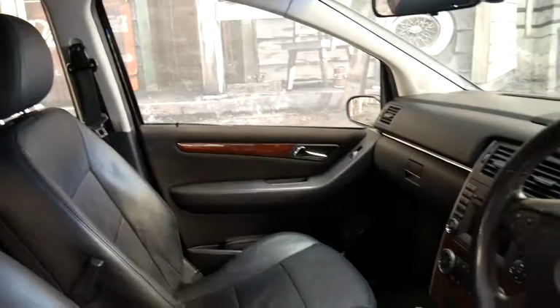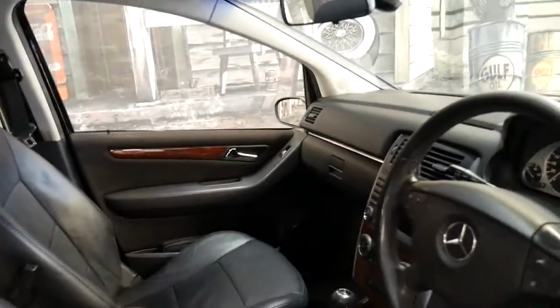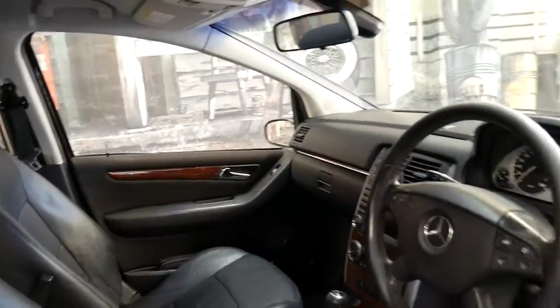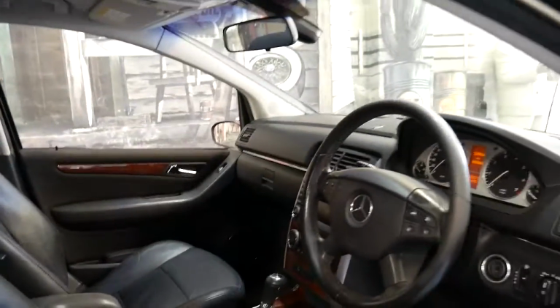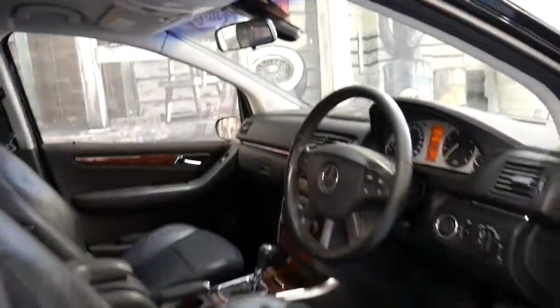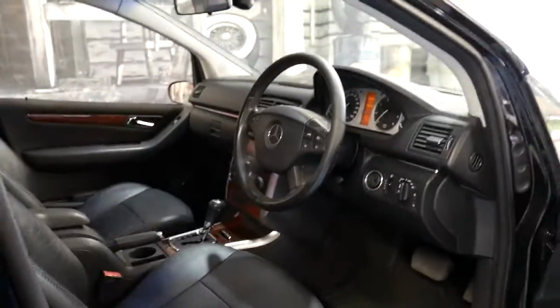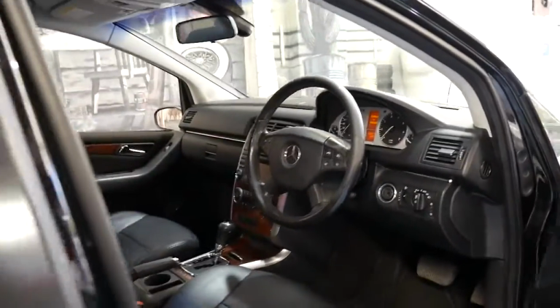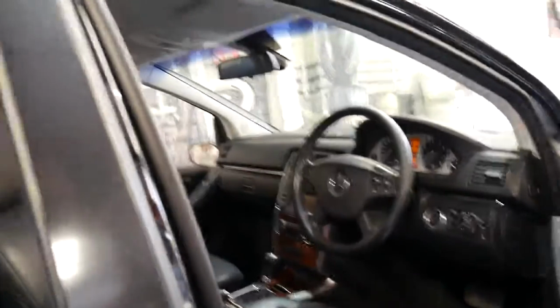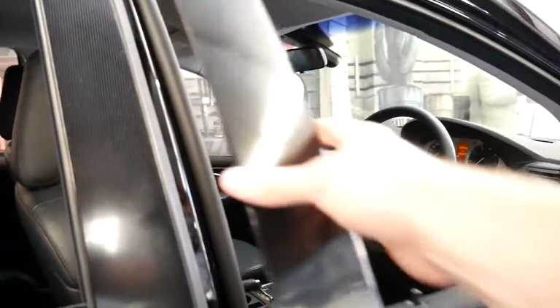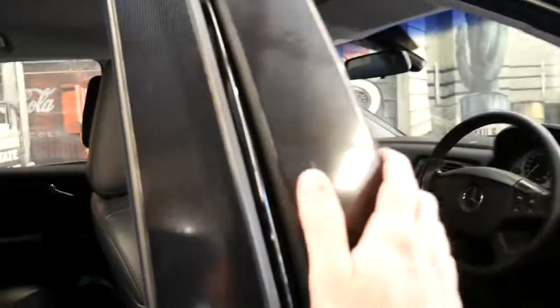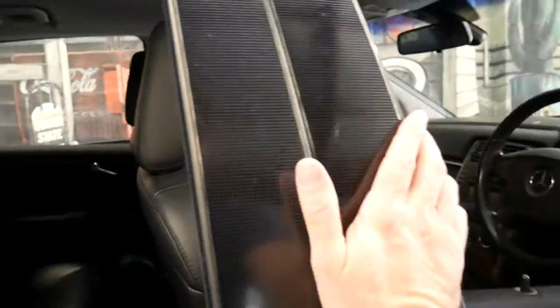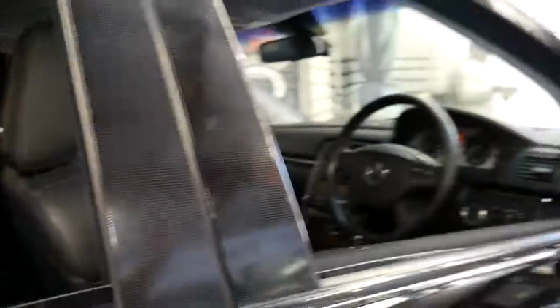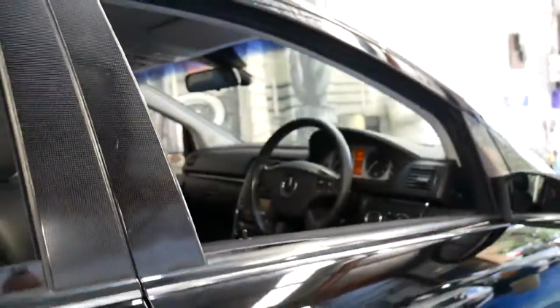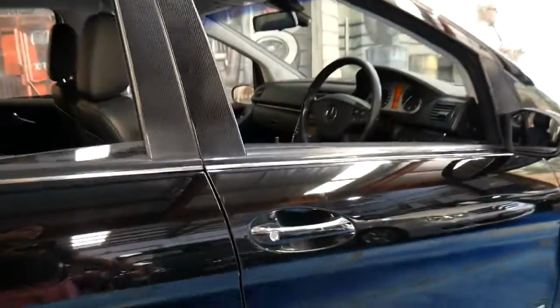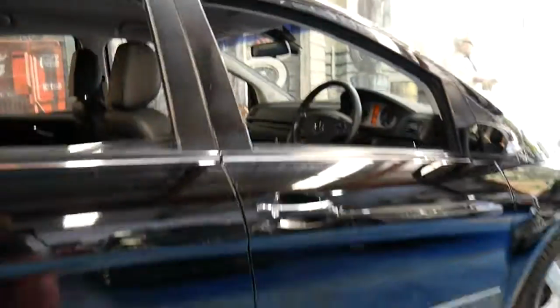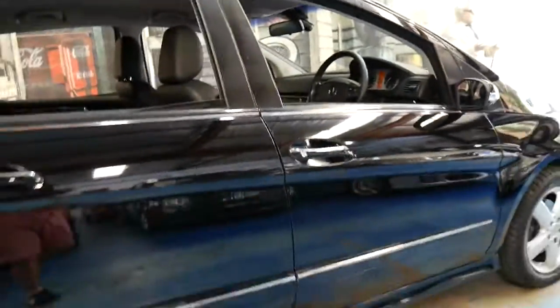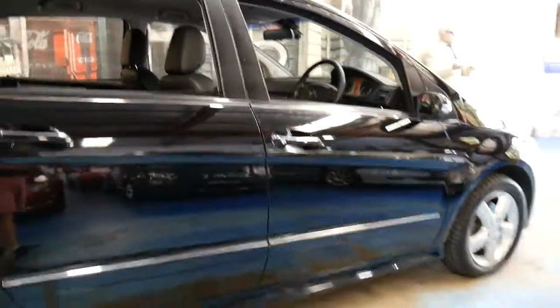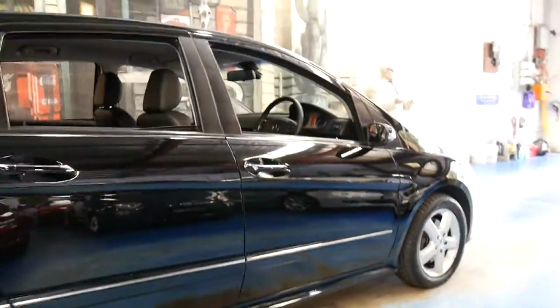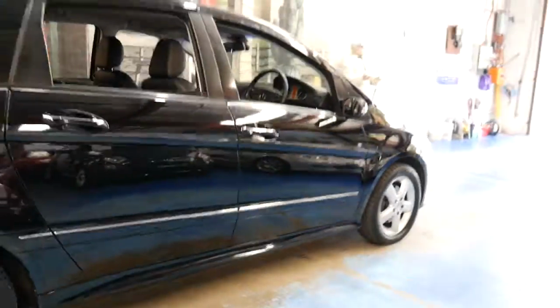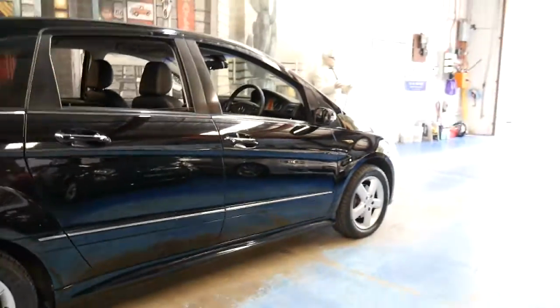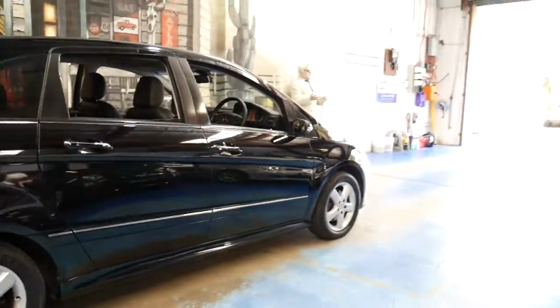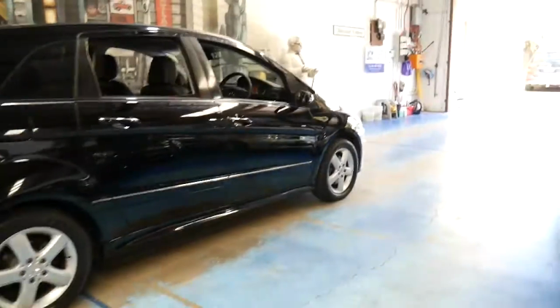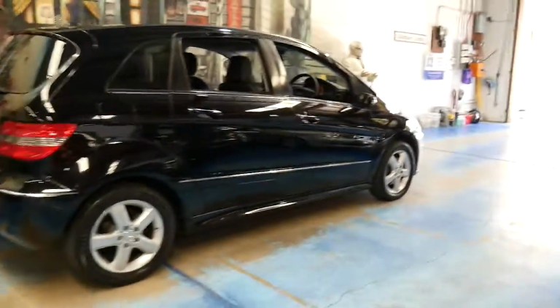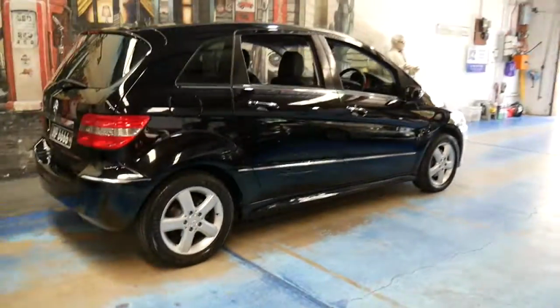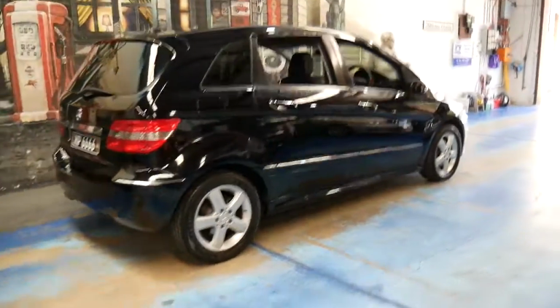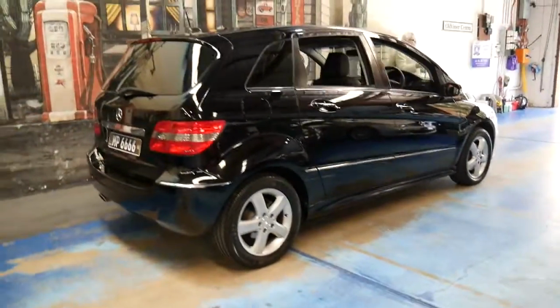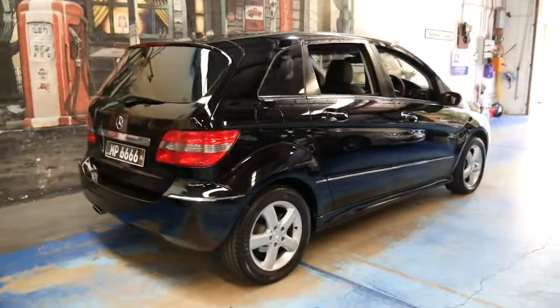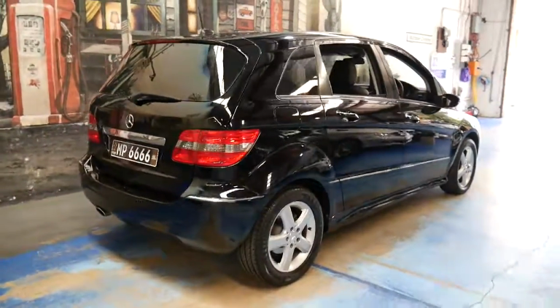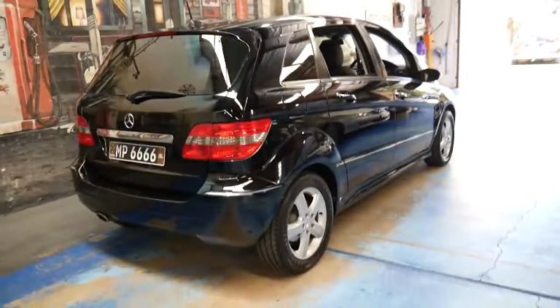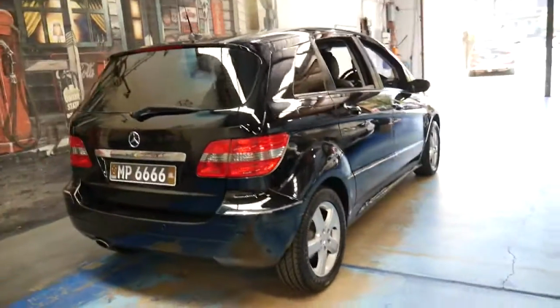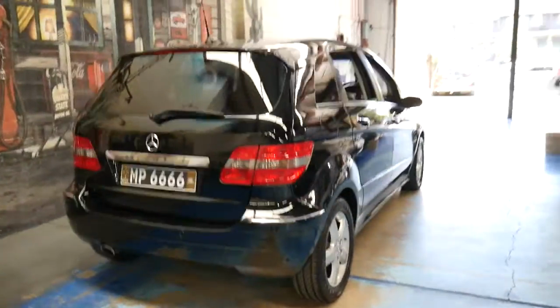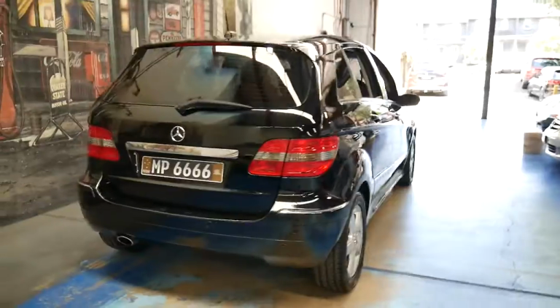It has done 180,000 kilometres but it's got a good service history to it. It's got two keys with the car and it drives beautifully. I've driven it and it does not drive like a car with any more than 100,000 kilometres.